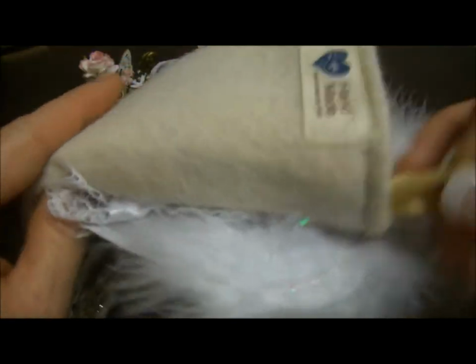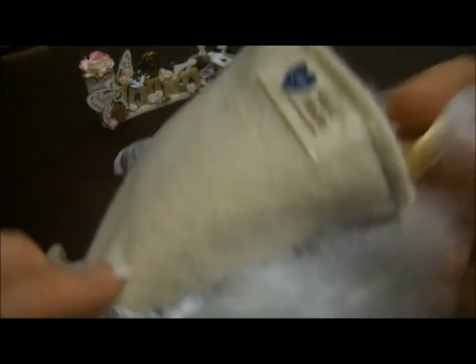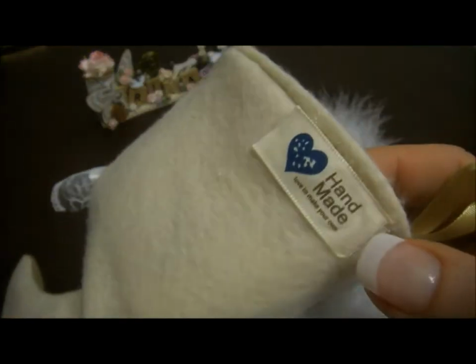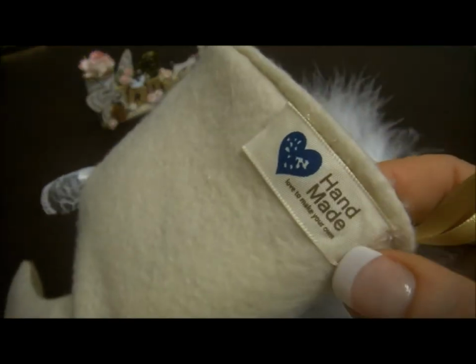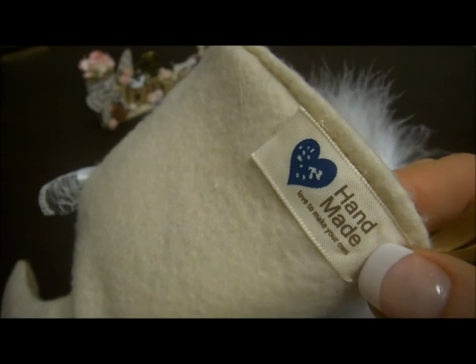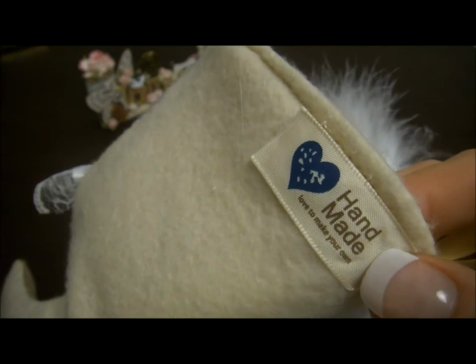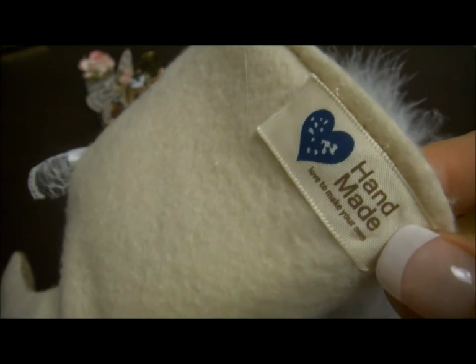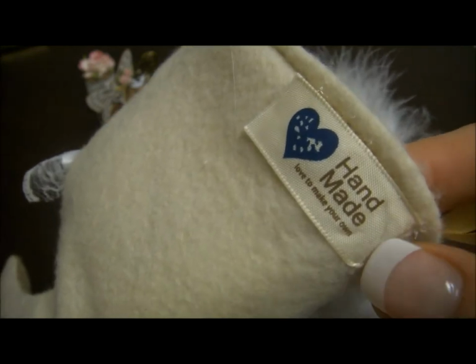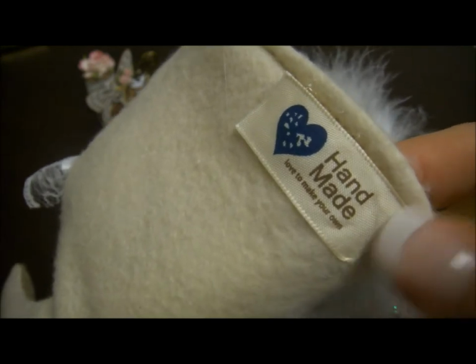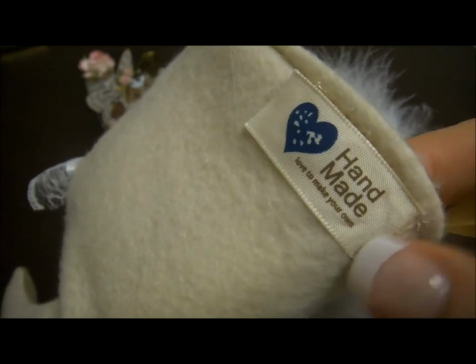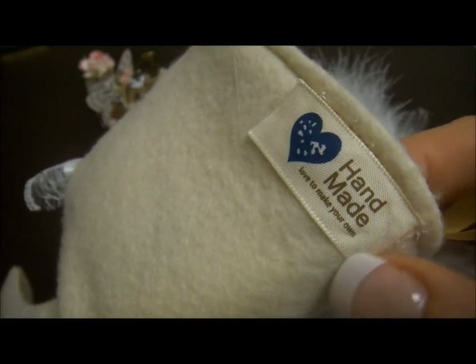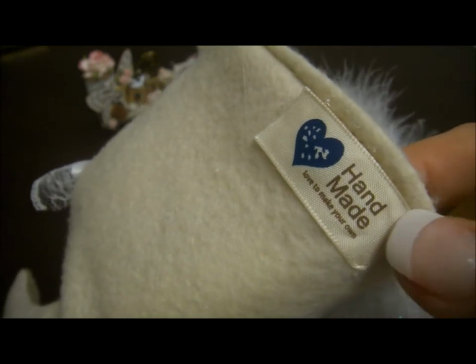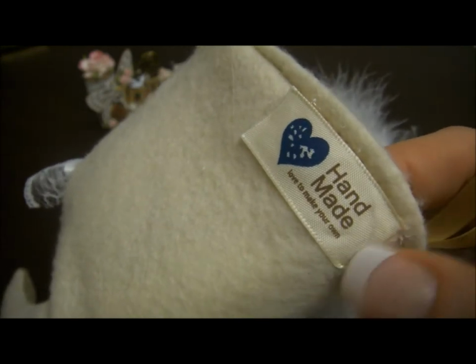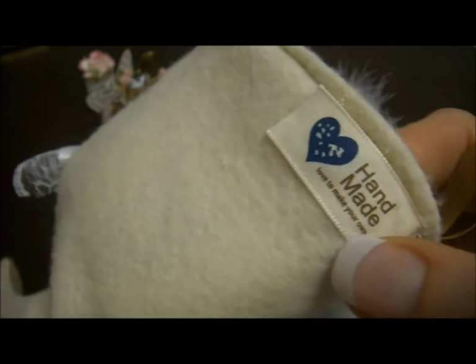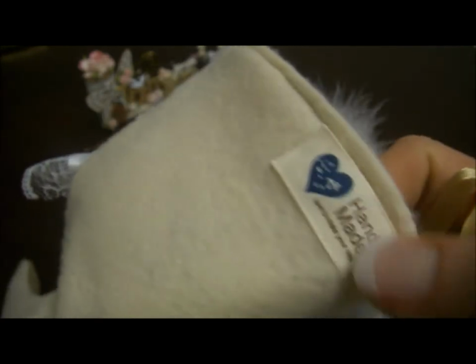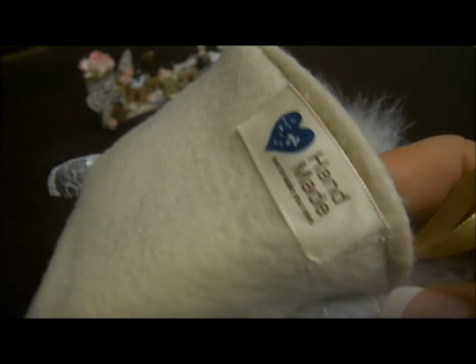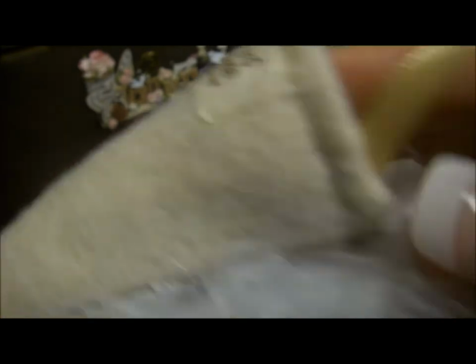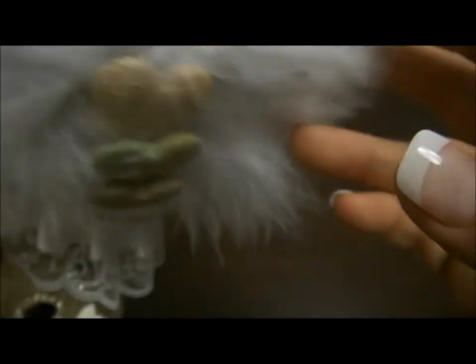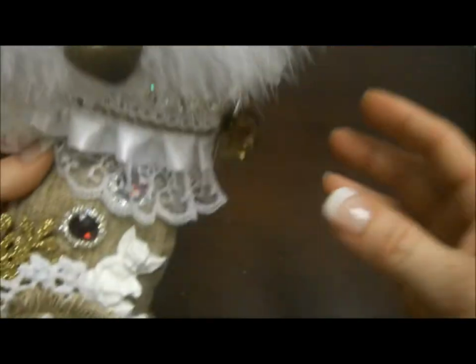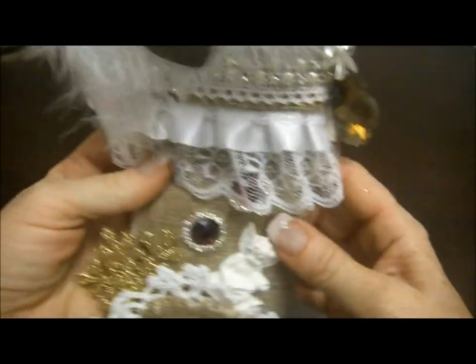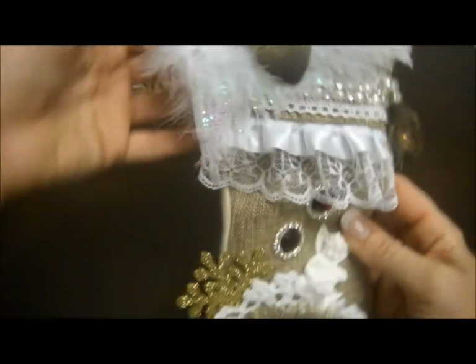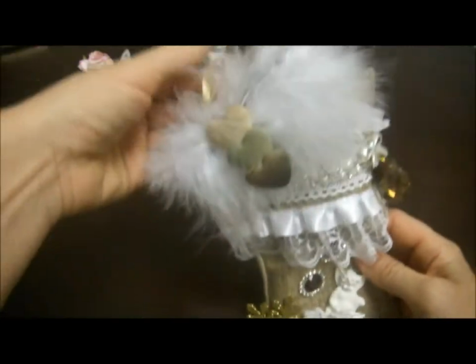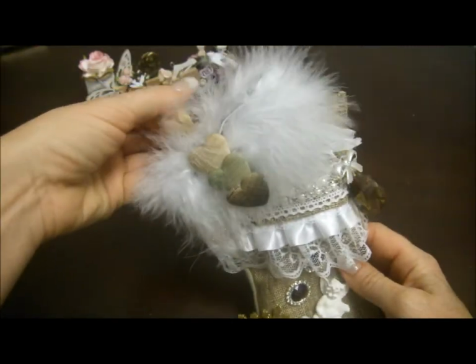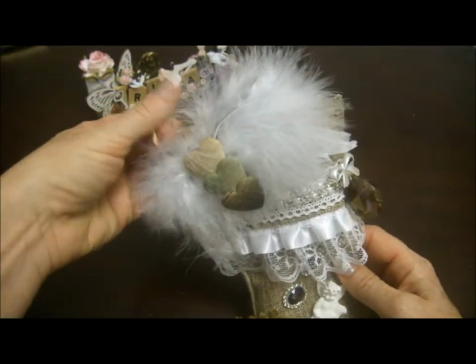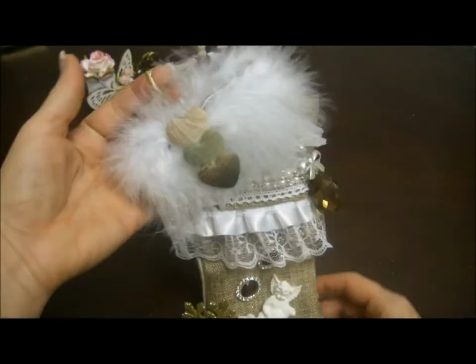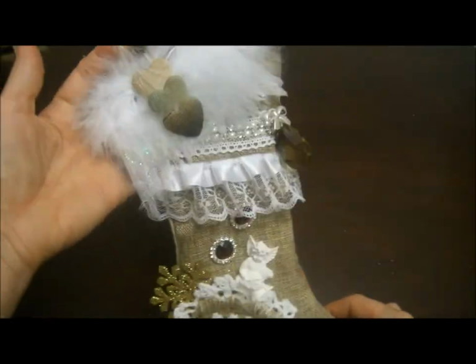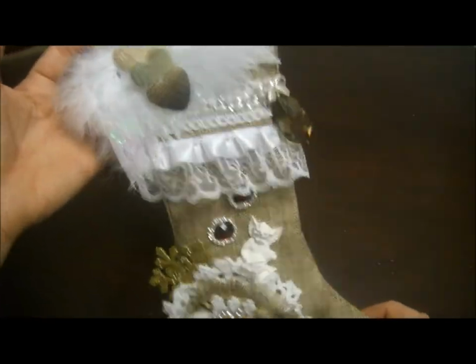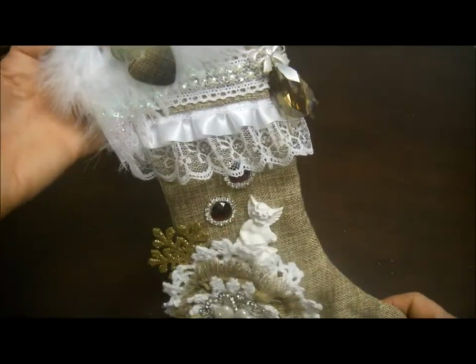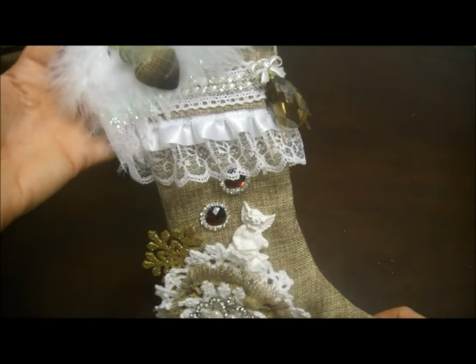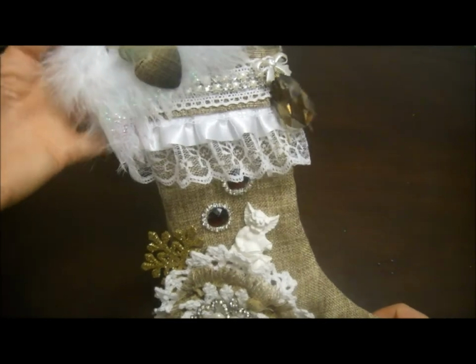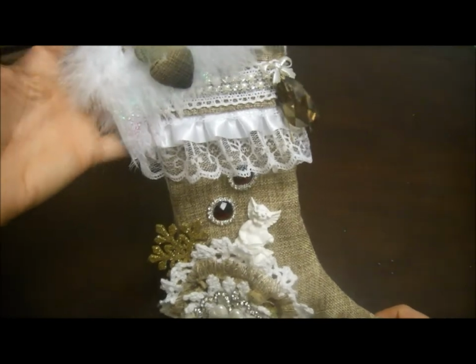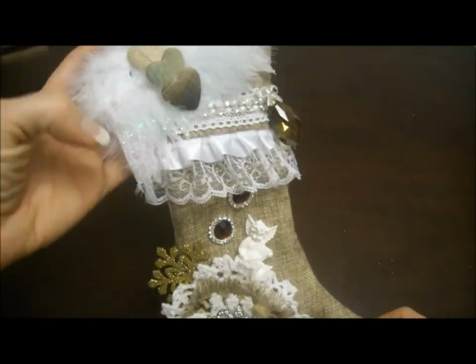Then I put a little hook — this is from Natasha's store. I actually glued that little handmade sign here on it.